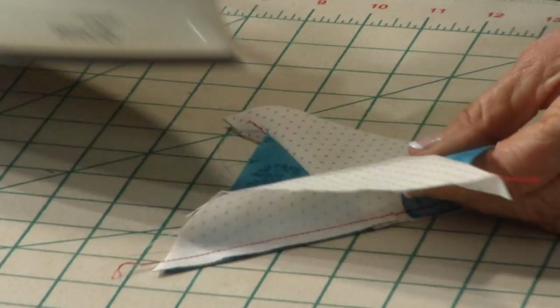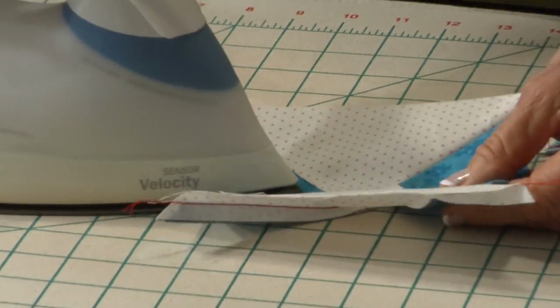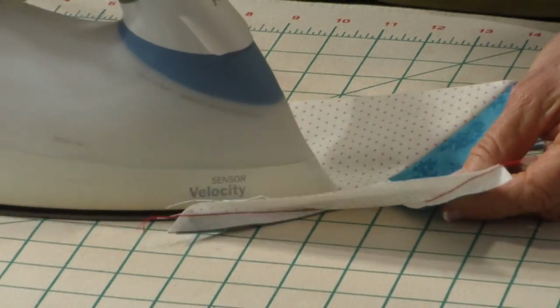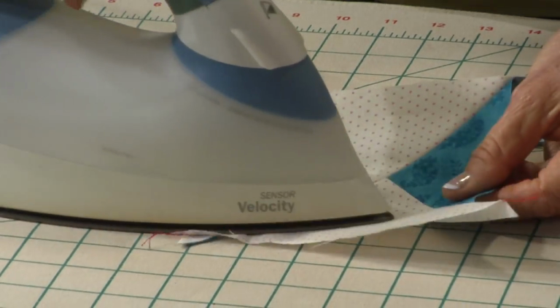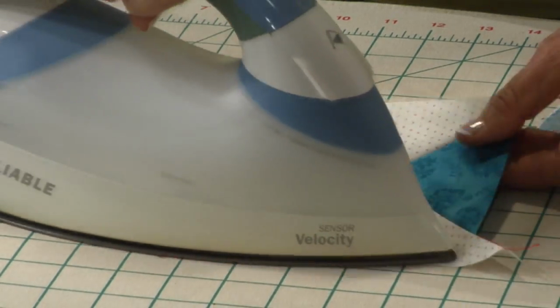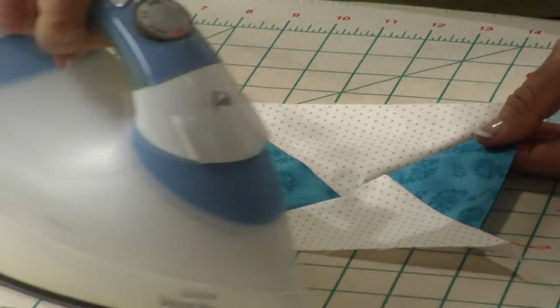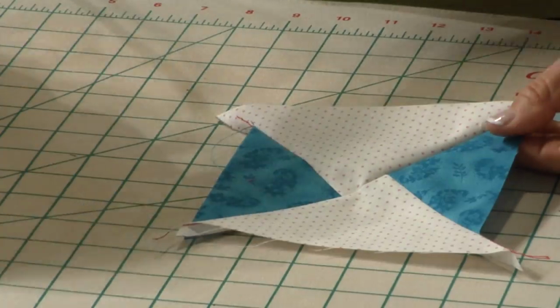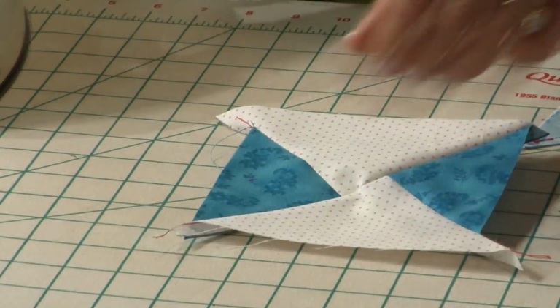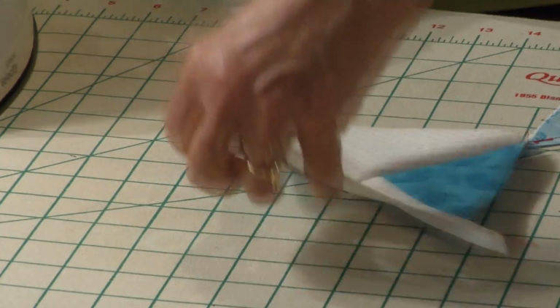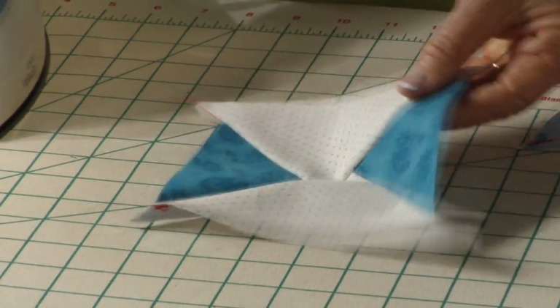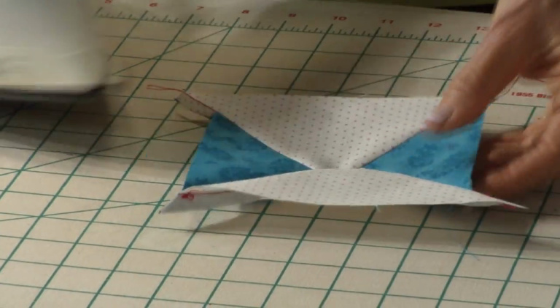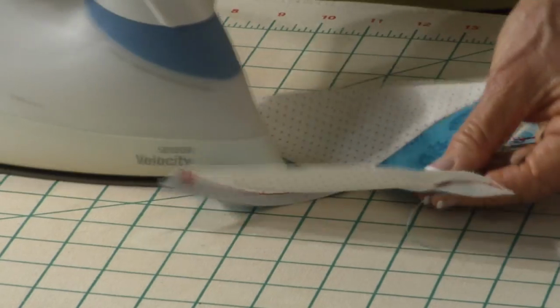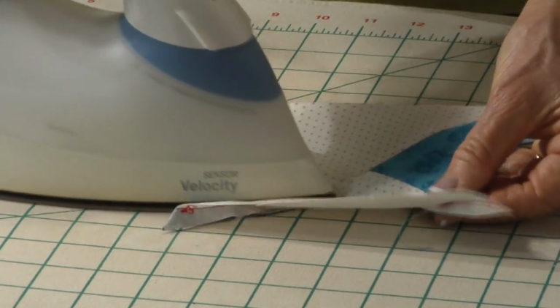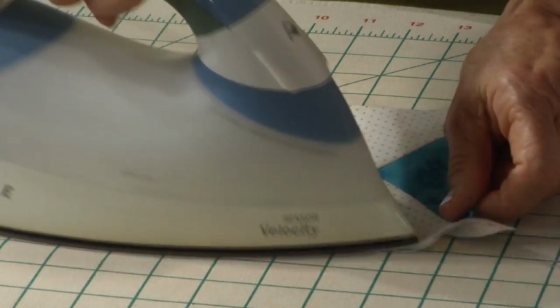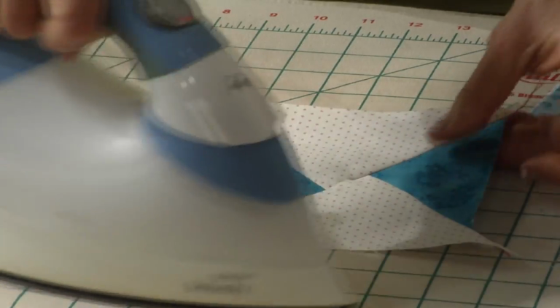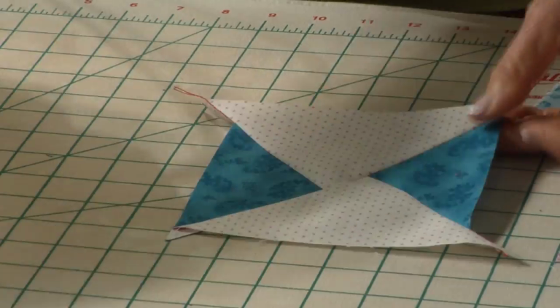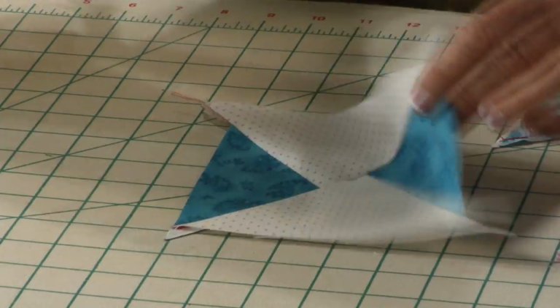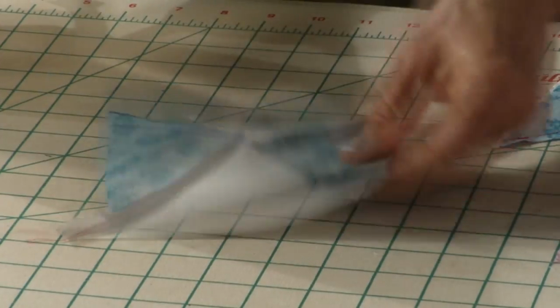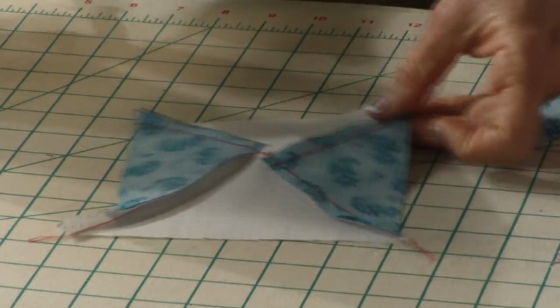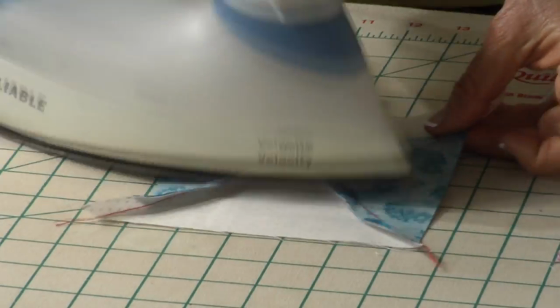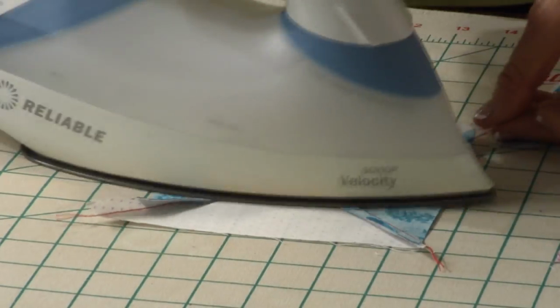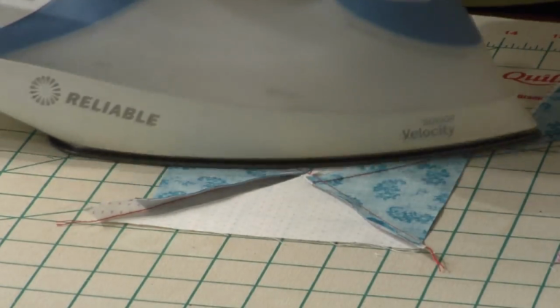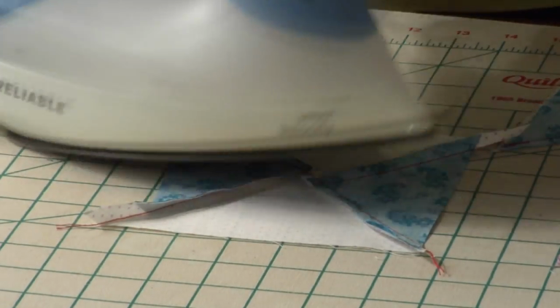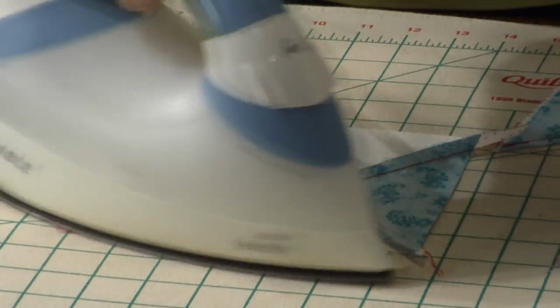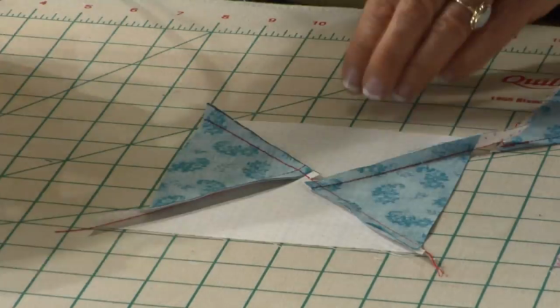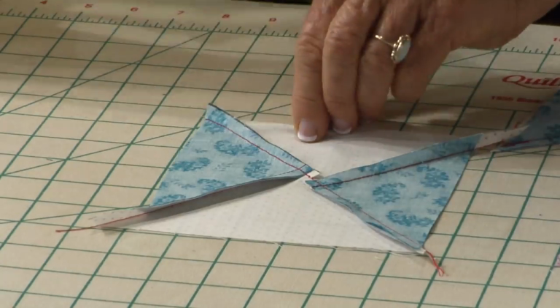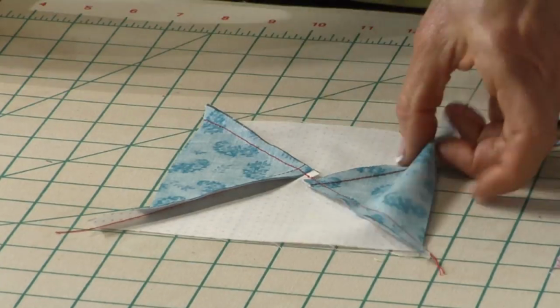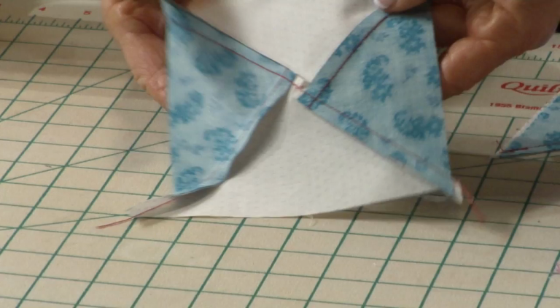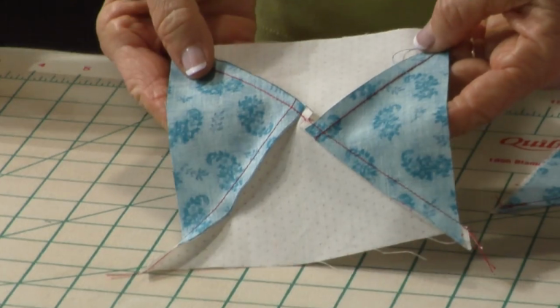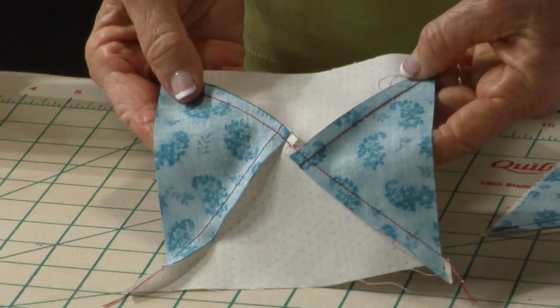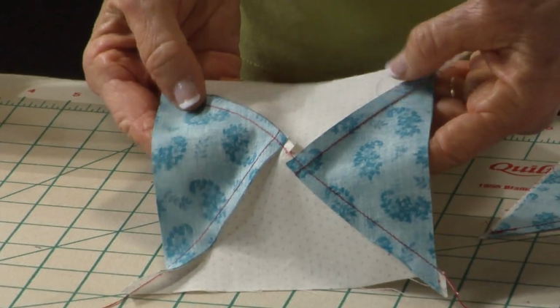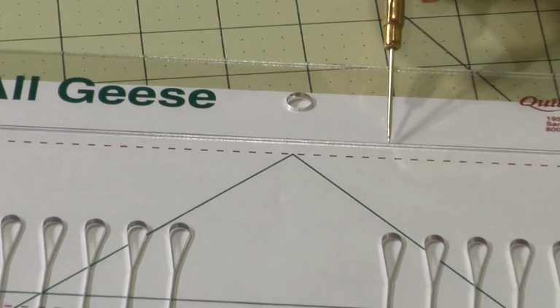This is so that when you press into one geese, turn it around to the second geese, flip it over on the backside, press it, and you can see how the whole back lays flat.